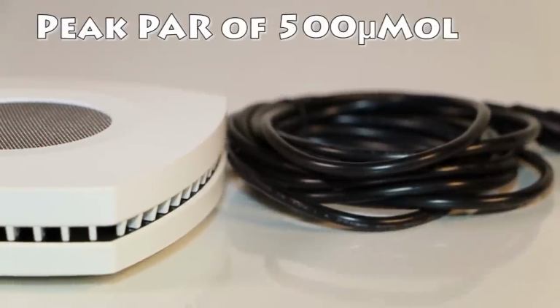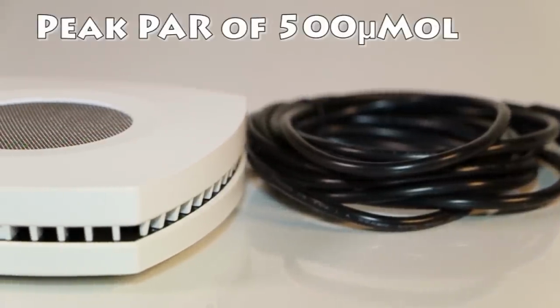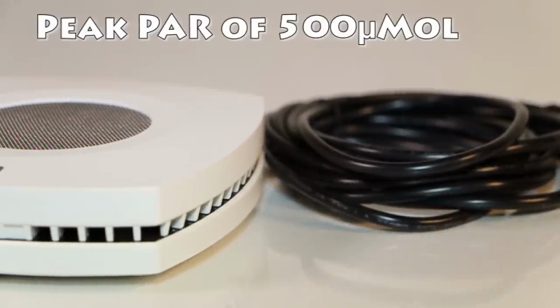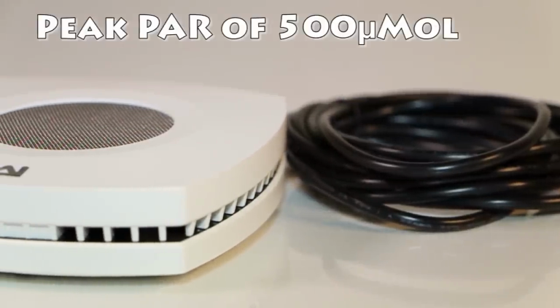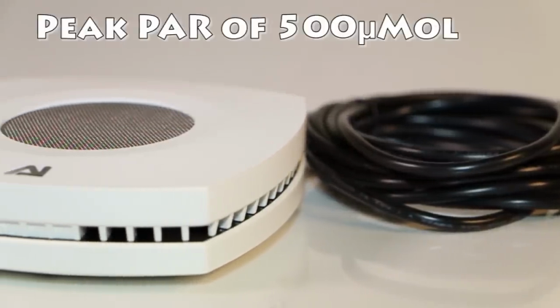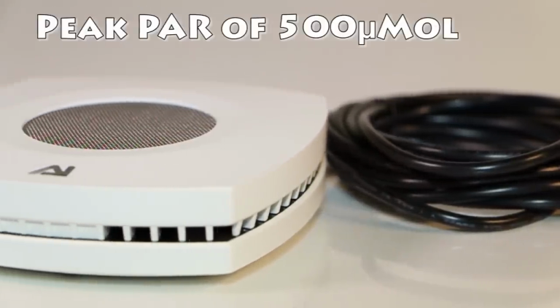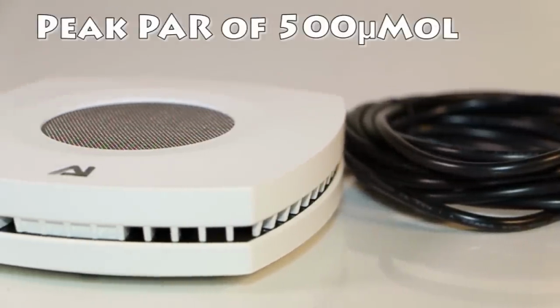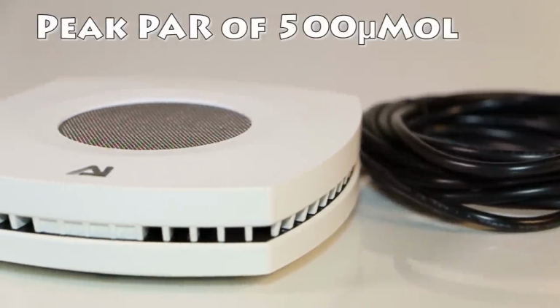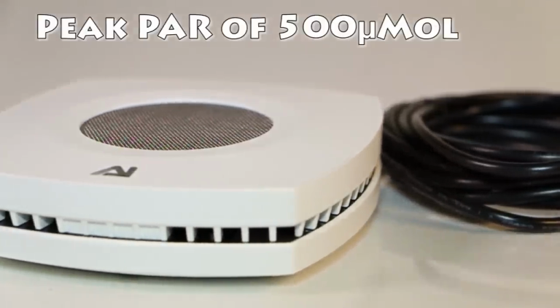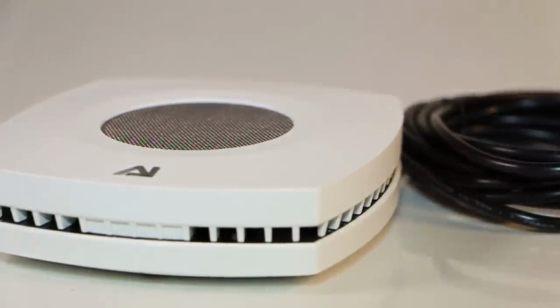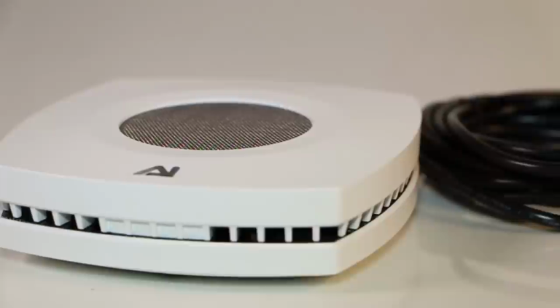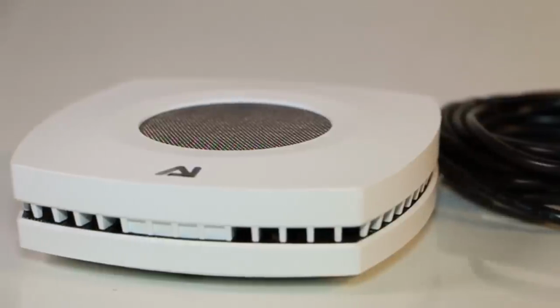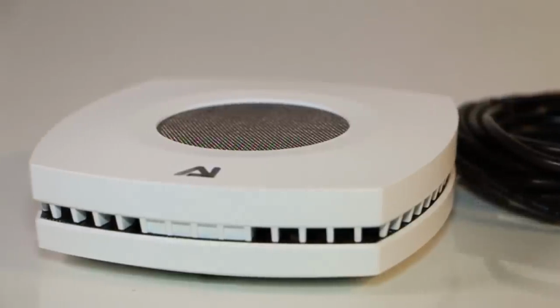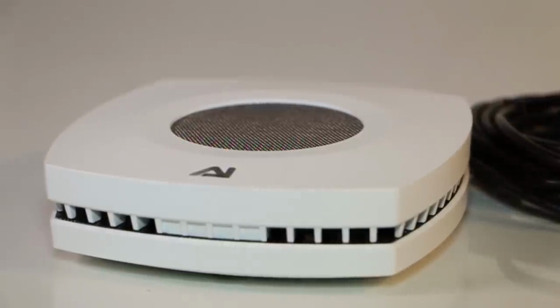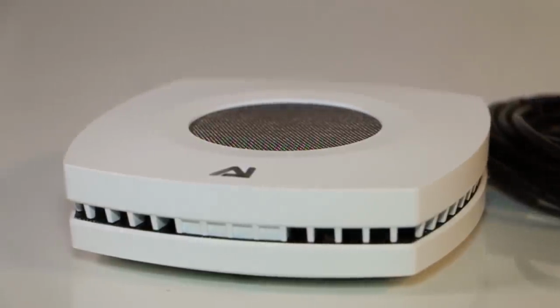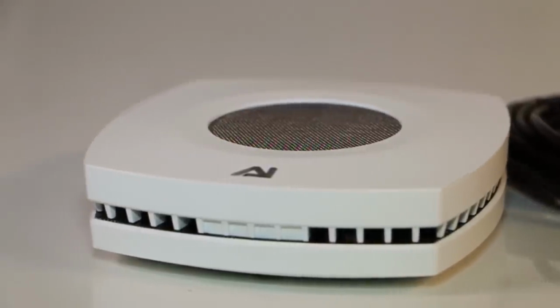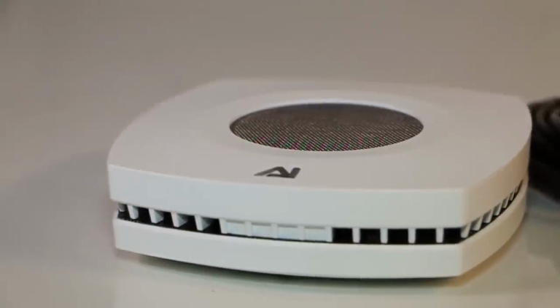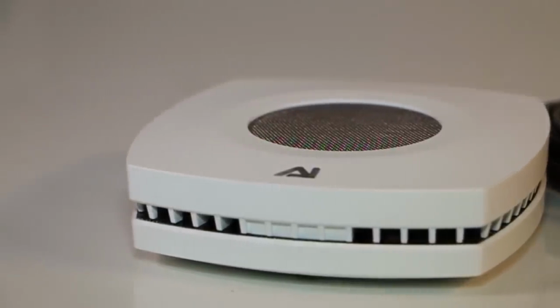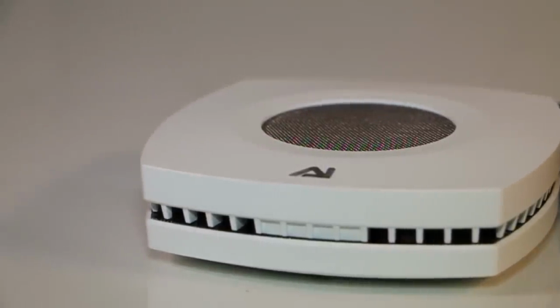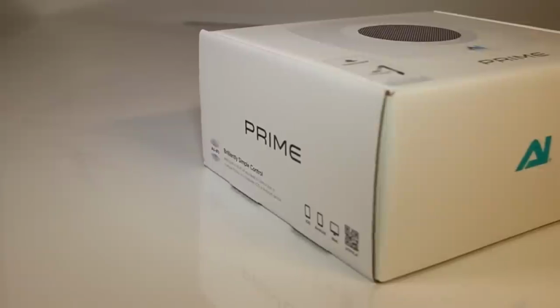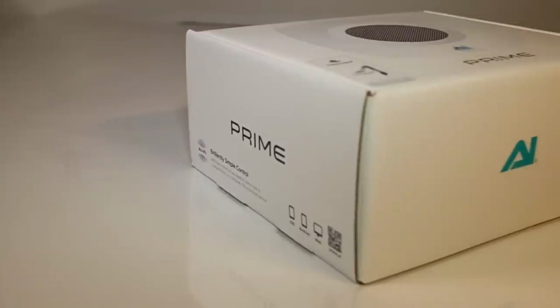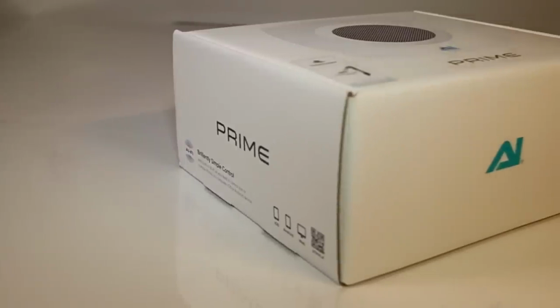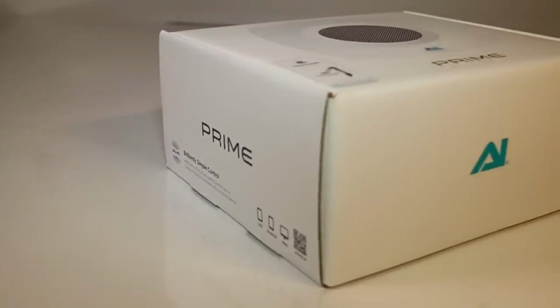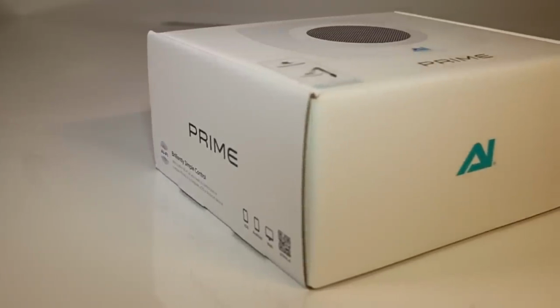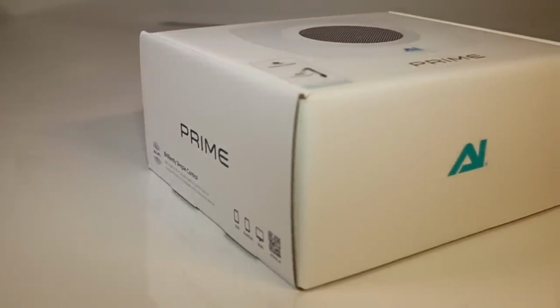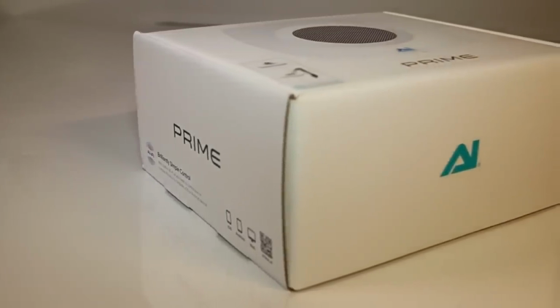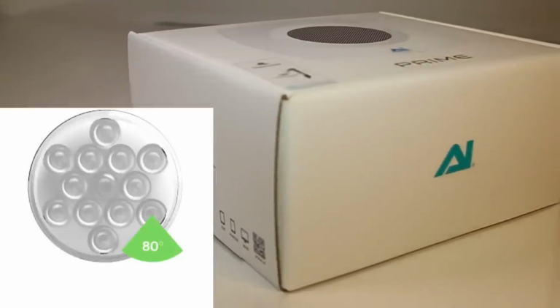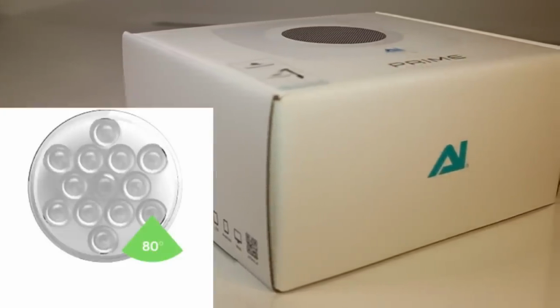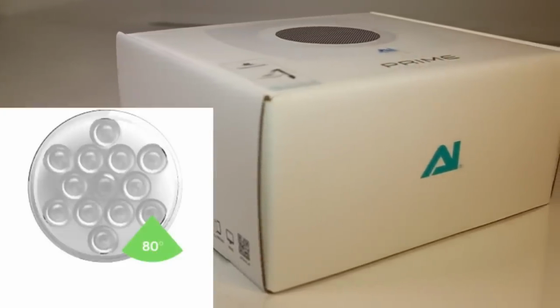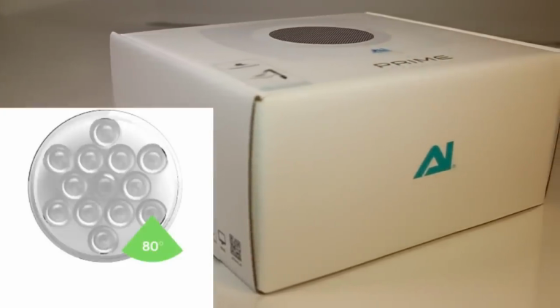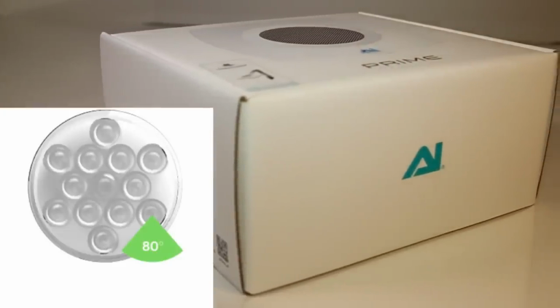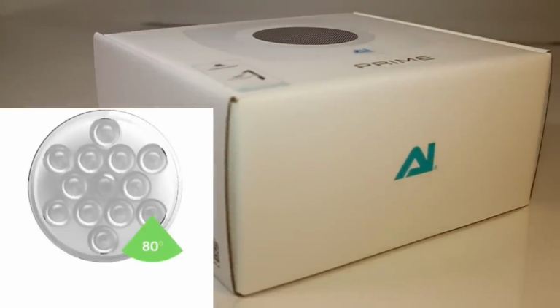When it comes to power, the AI Prime utilizes 50 watts, has an 18 by 18 inch spread, and can penetrate a depth of 12 inches. It also has a custom designed 80 degree lens.